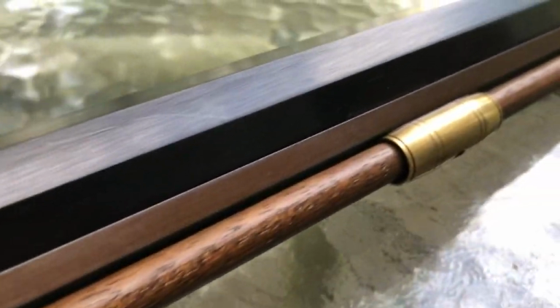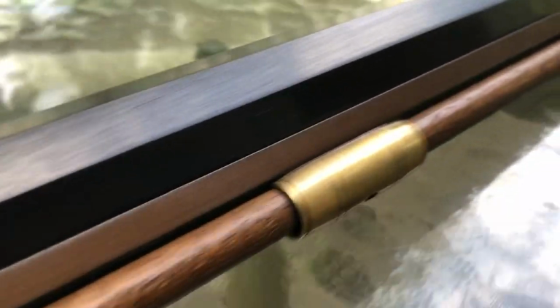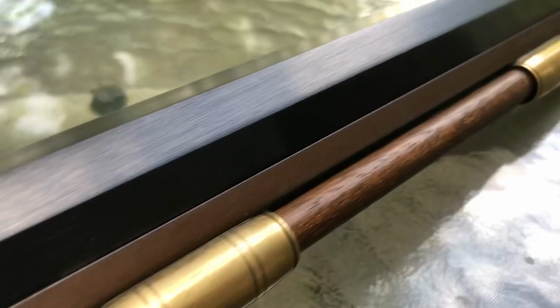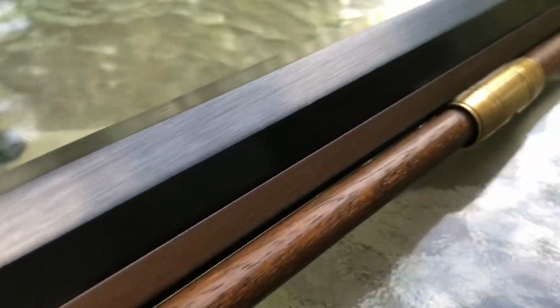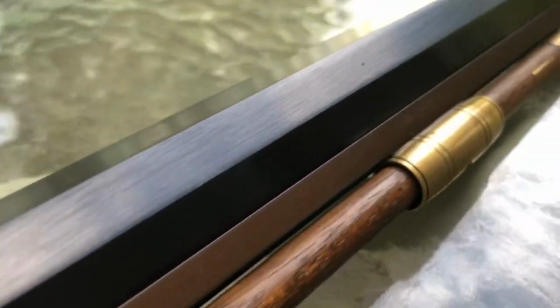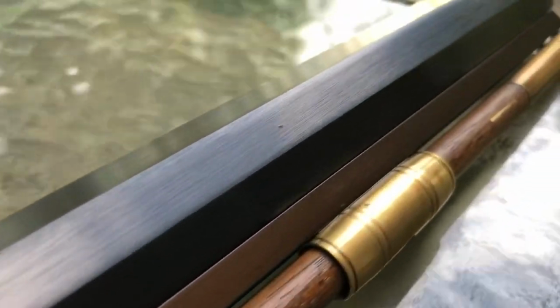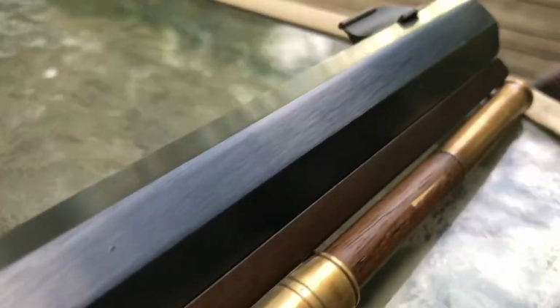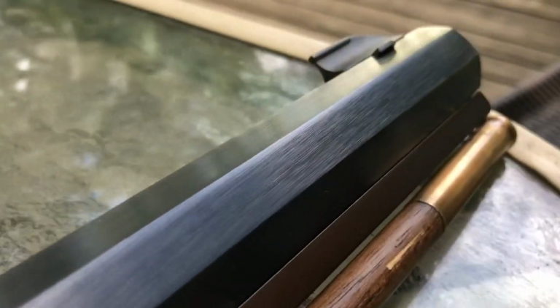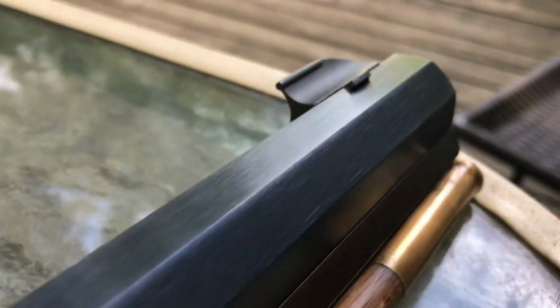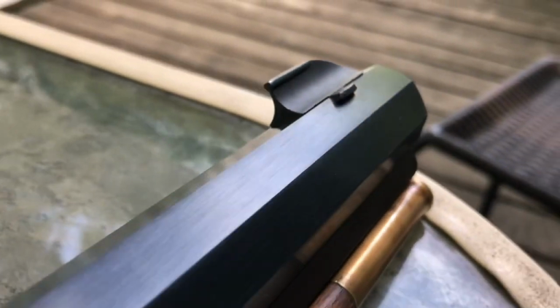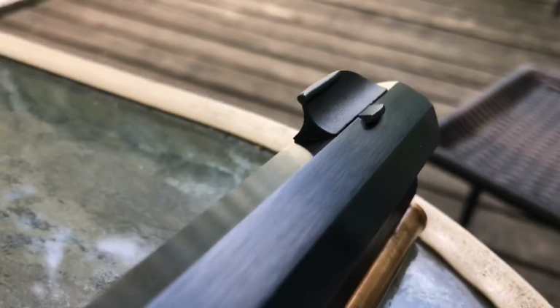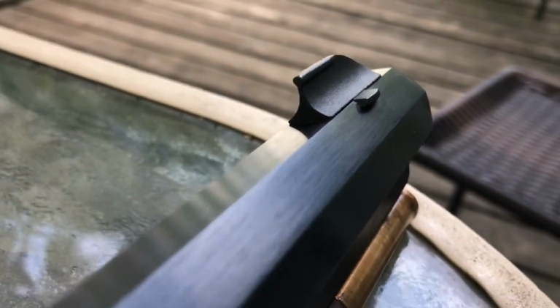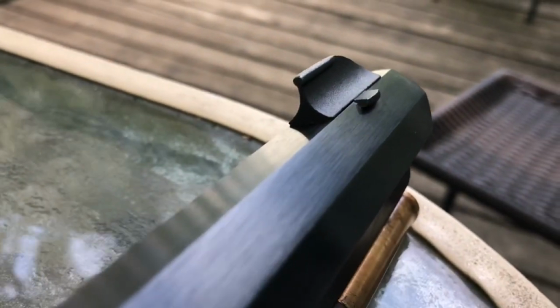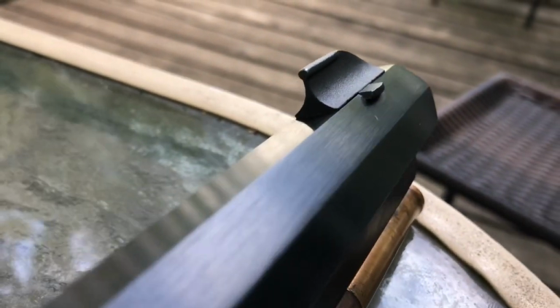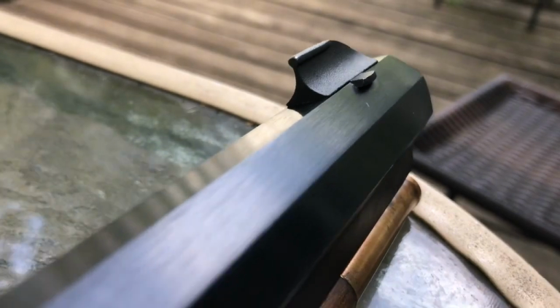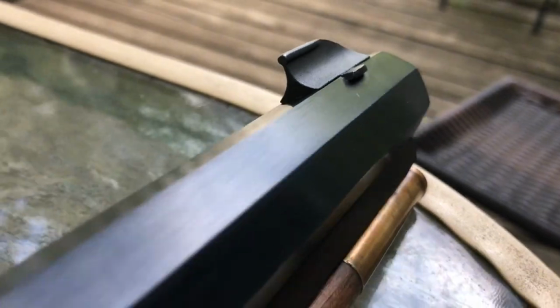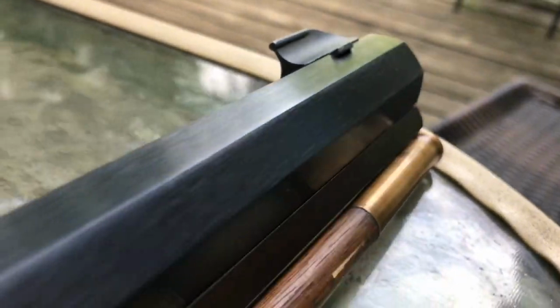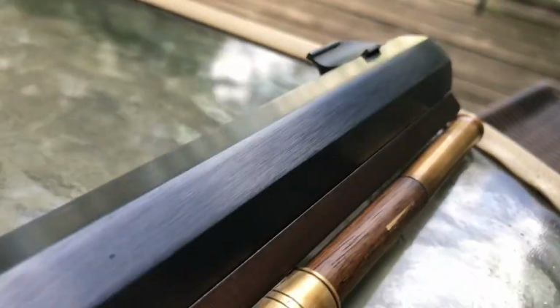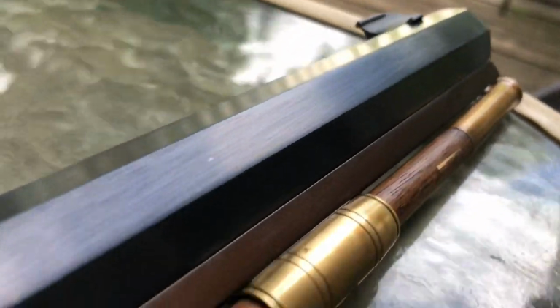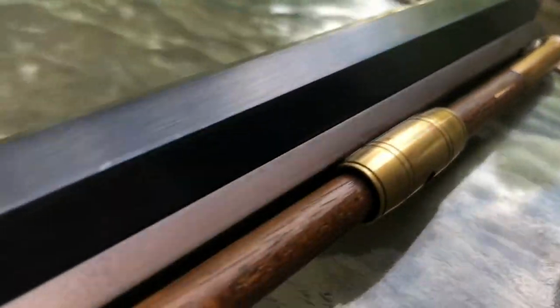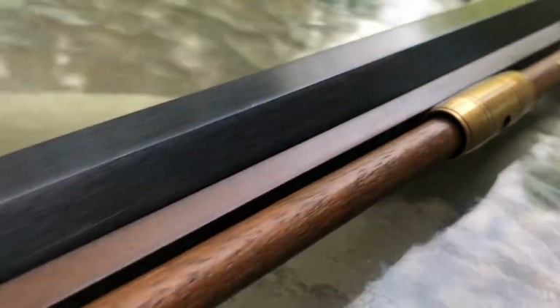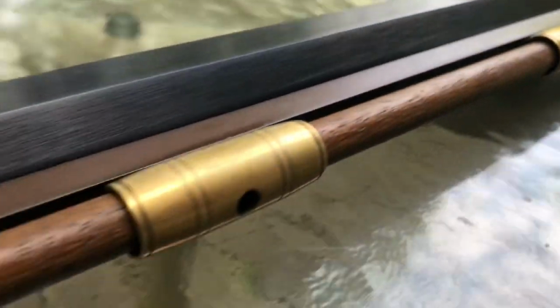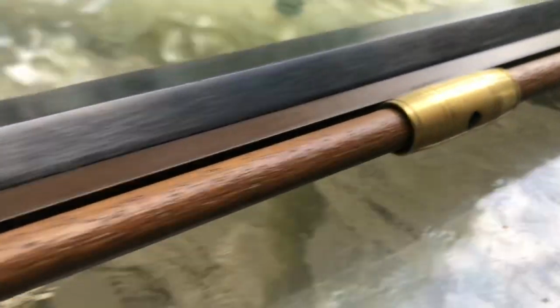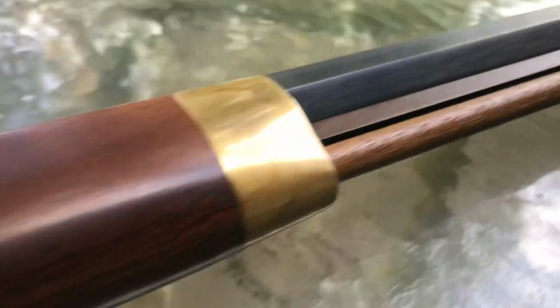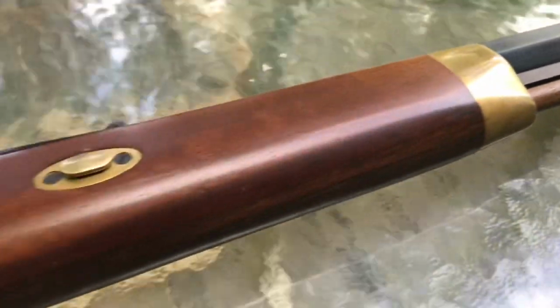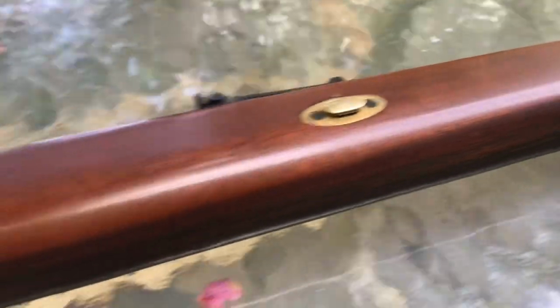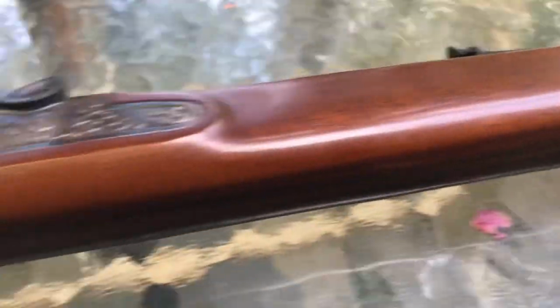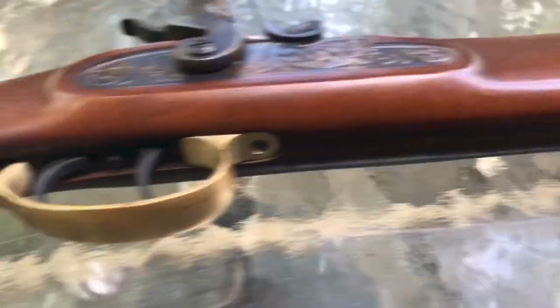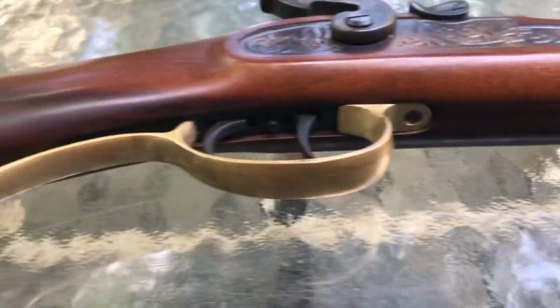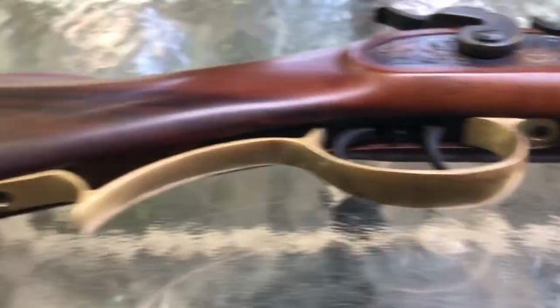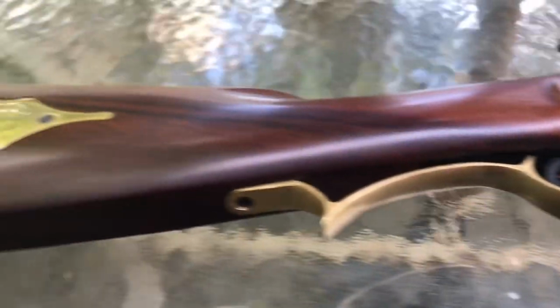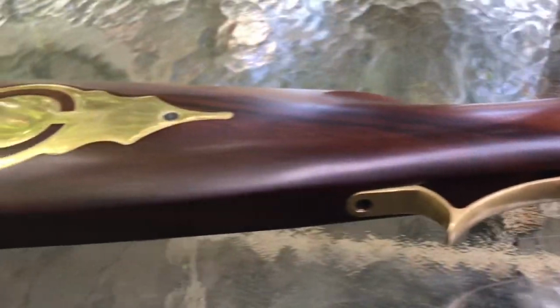This cleaning rod and octagonal barrel are beautifully made, and there's plenty of front sight to see. No issues whatsoever — I would just call this a beautiful firearm.